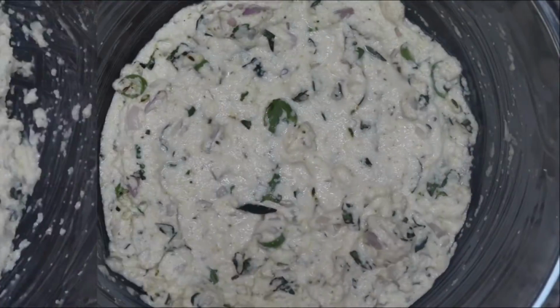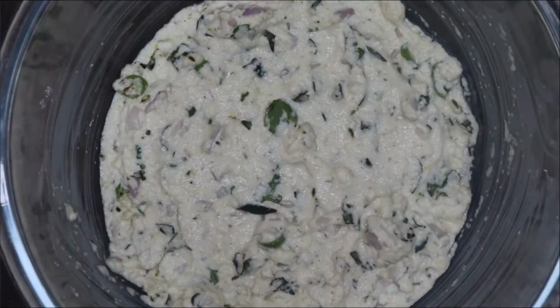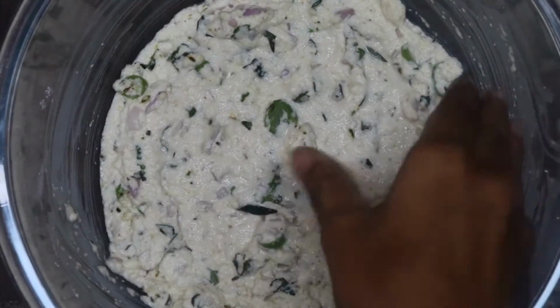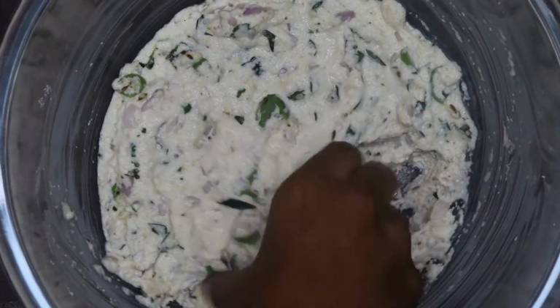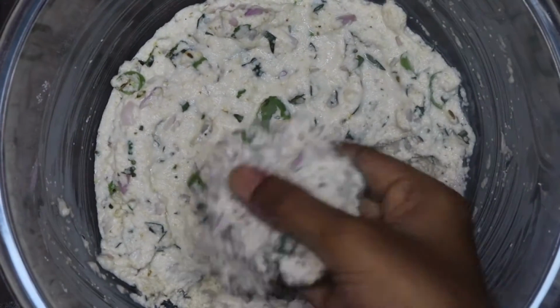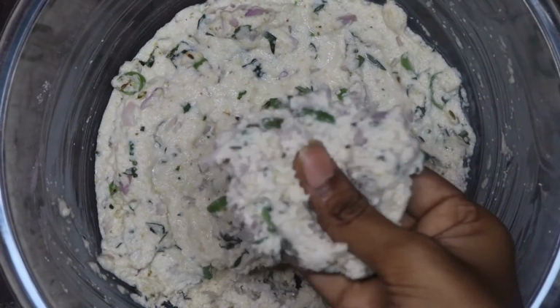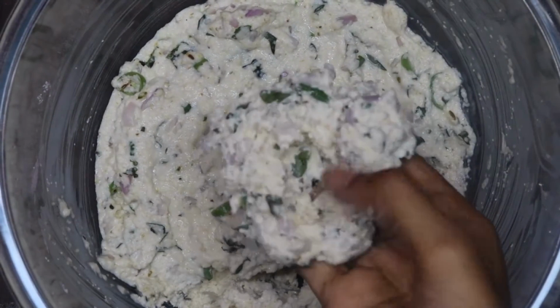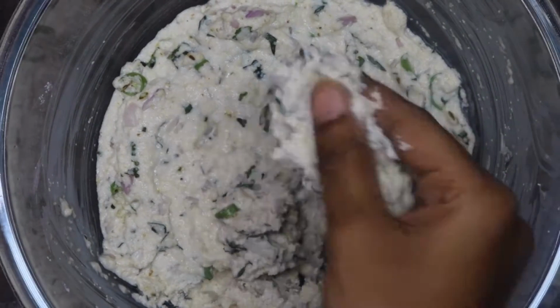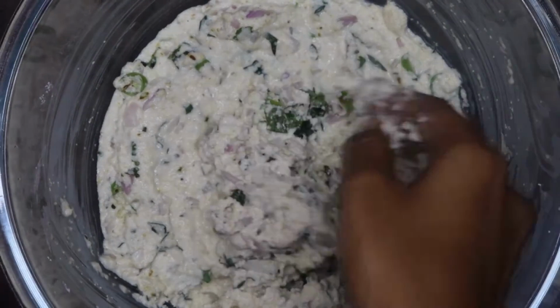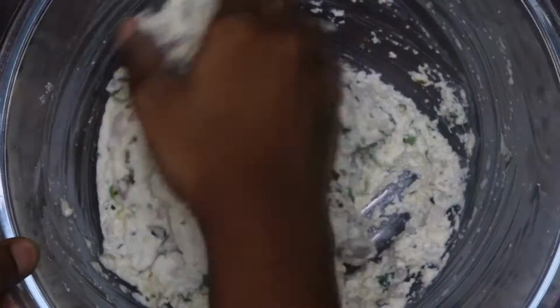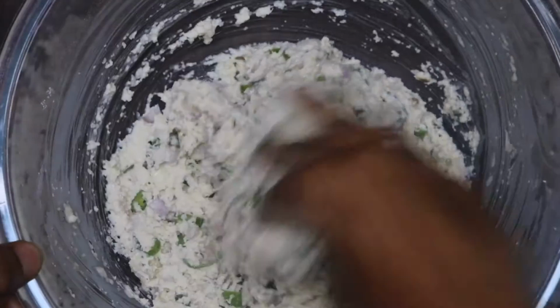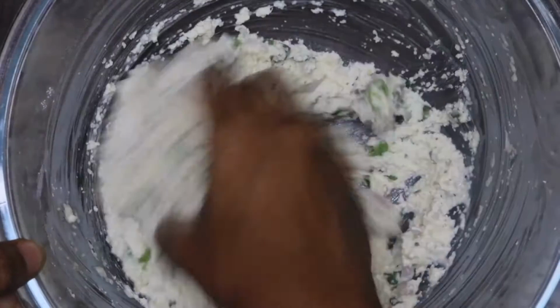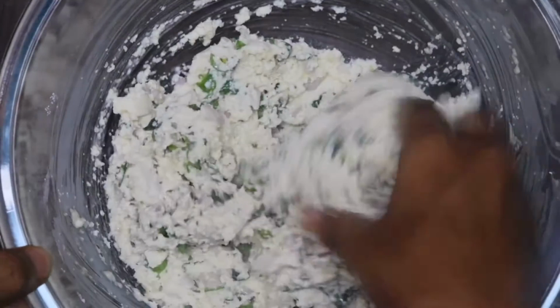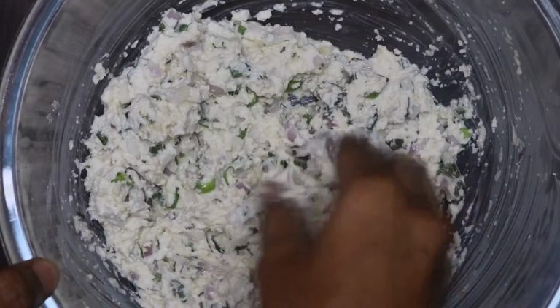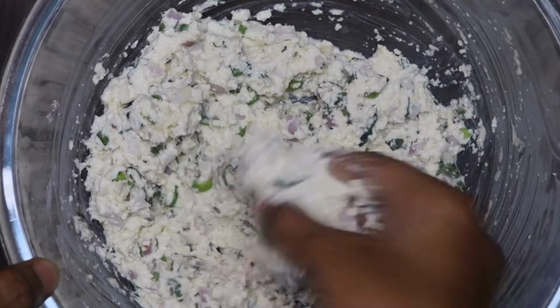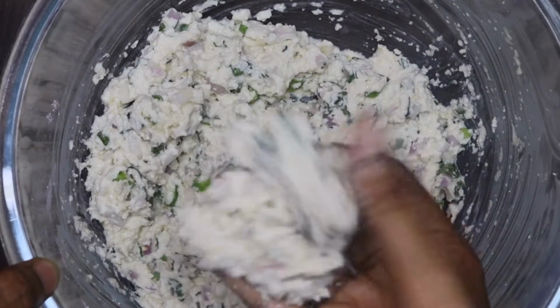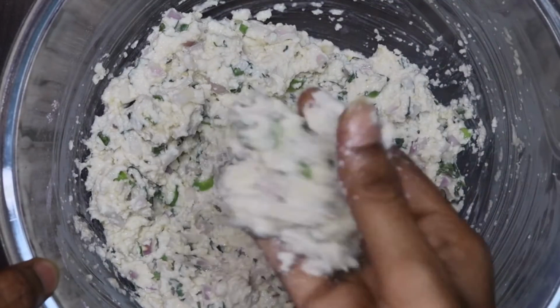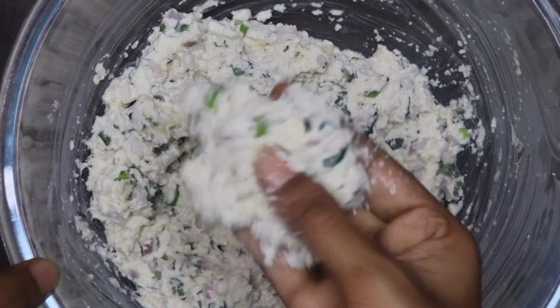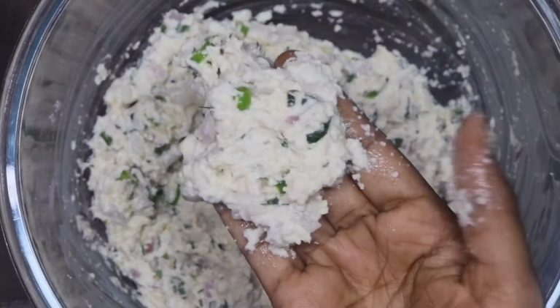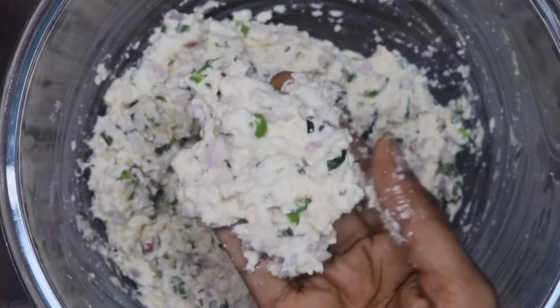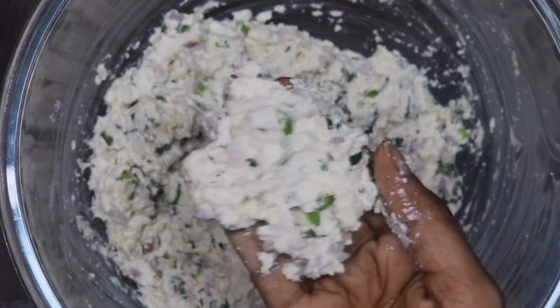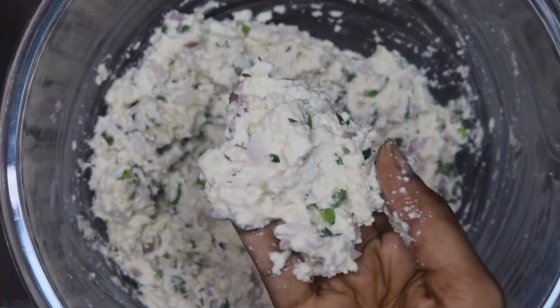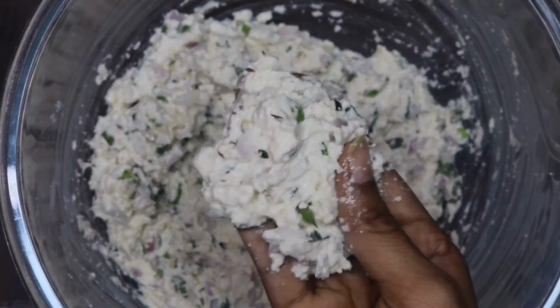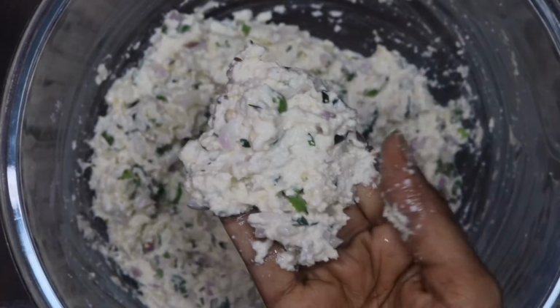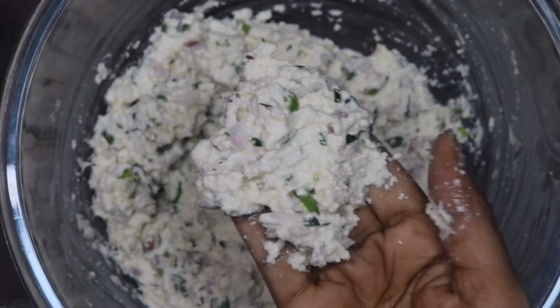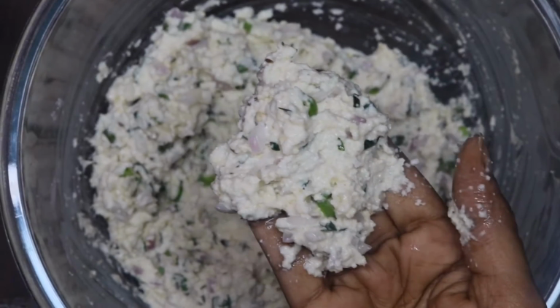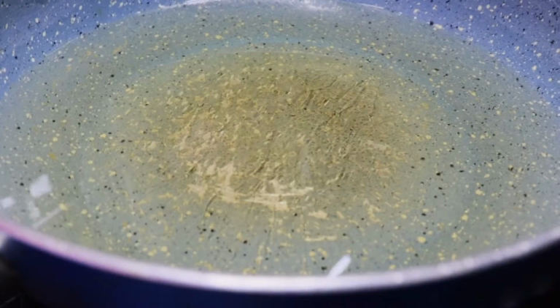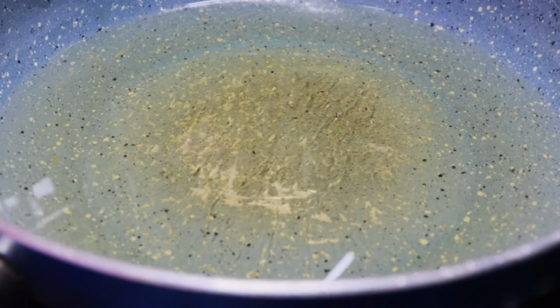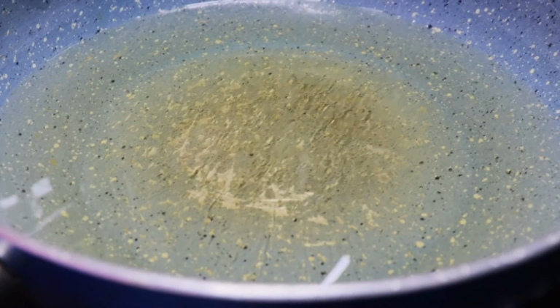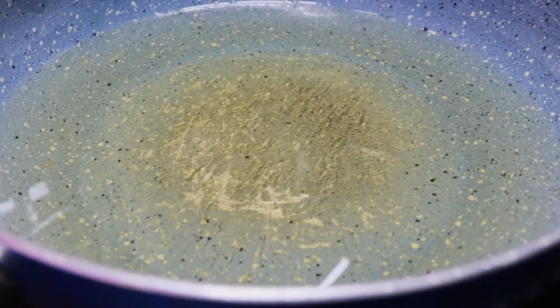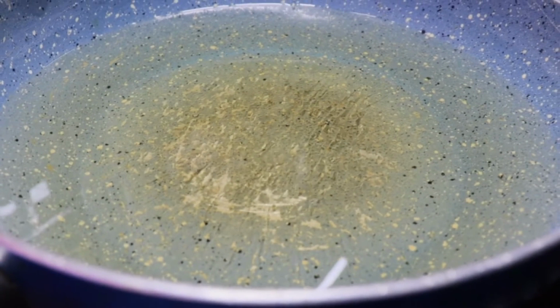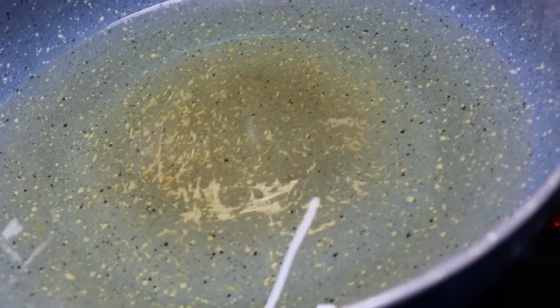We will fry it for 15 minutes in a bowl of oil.